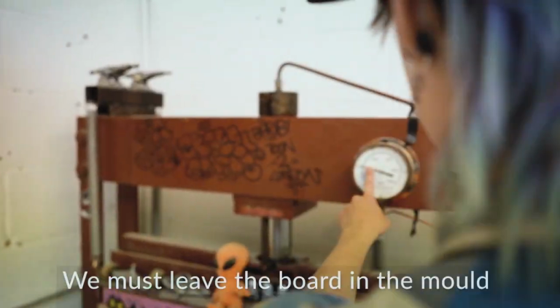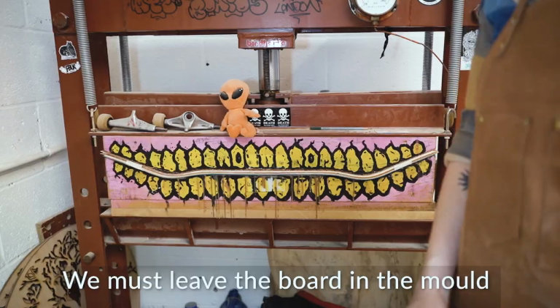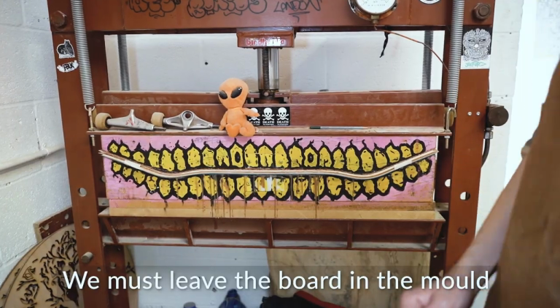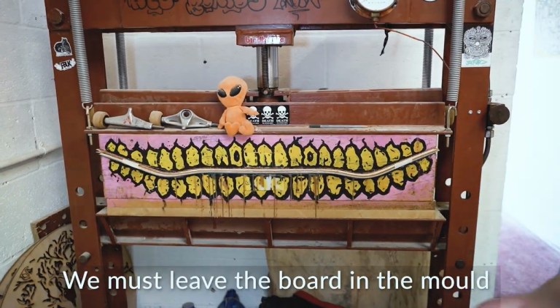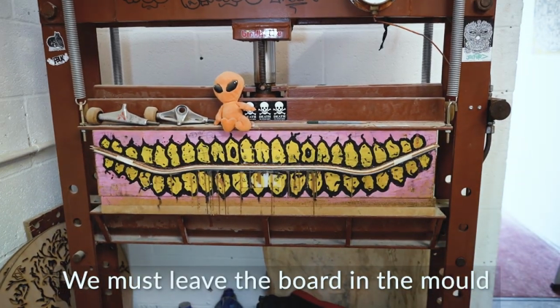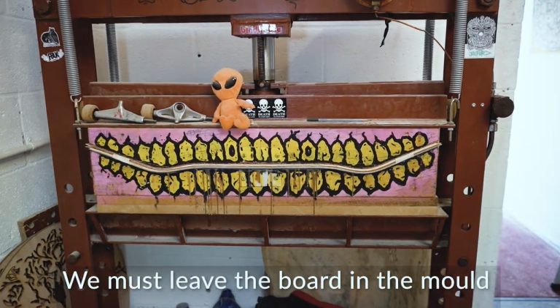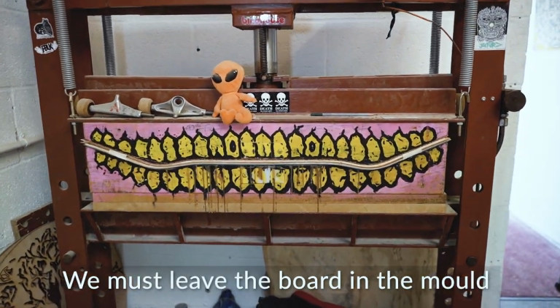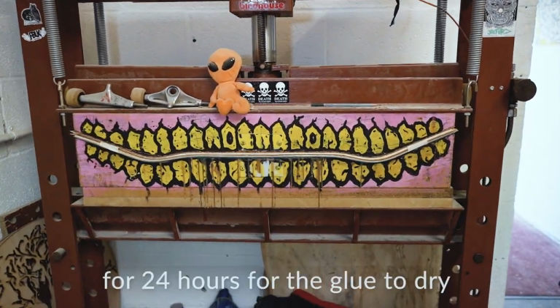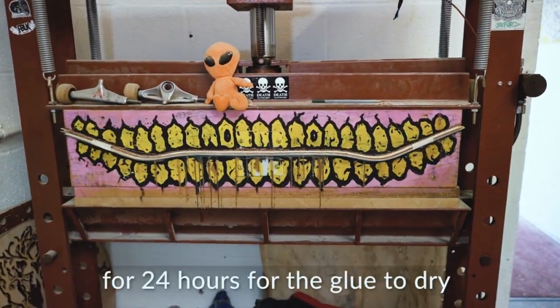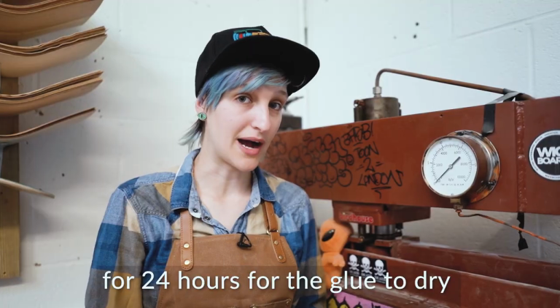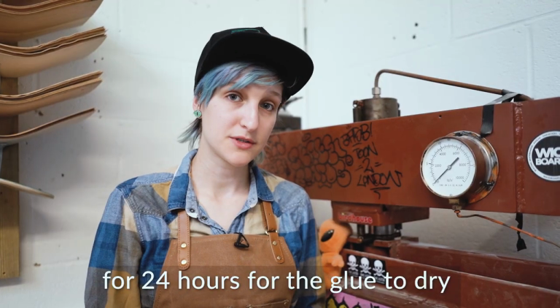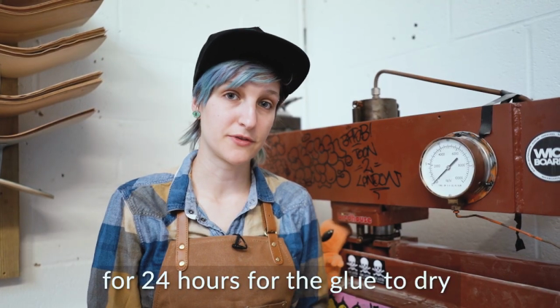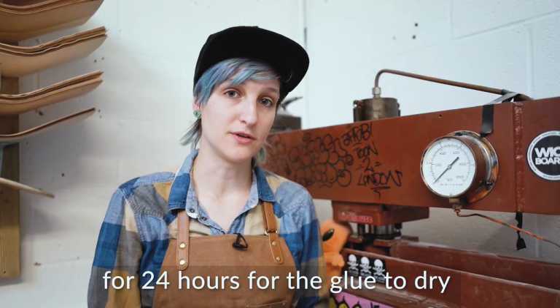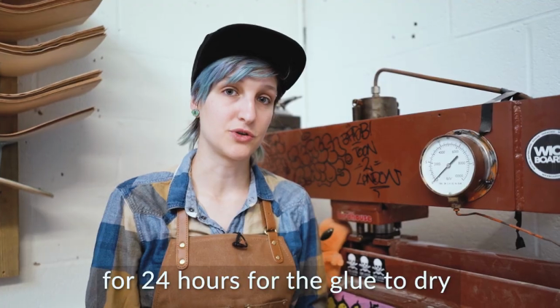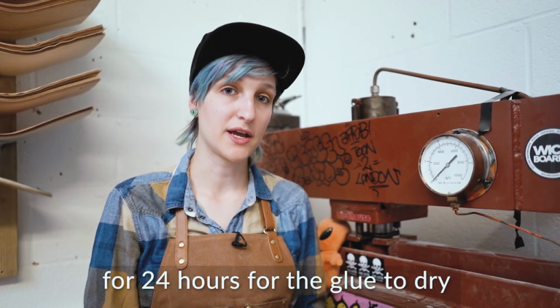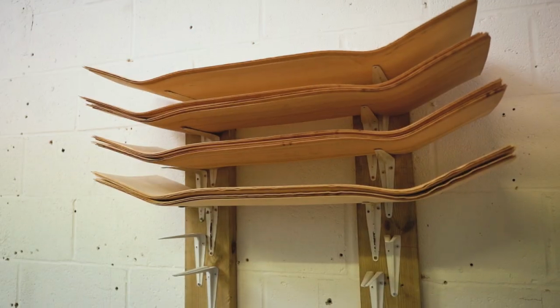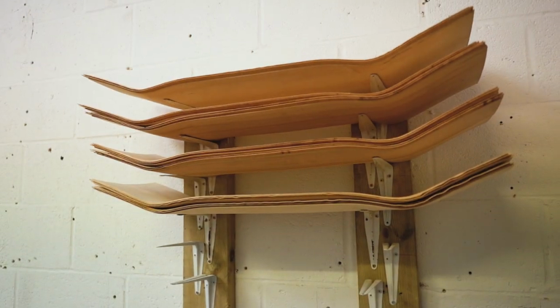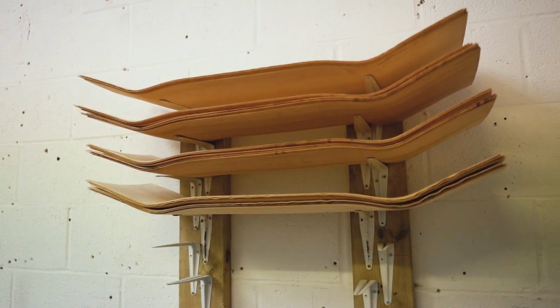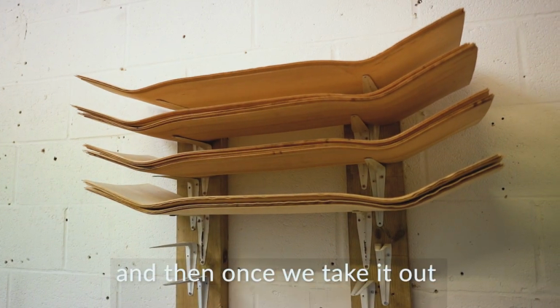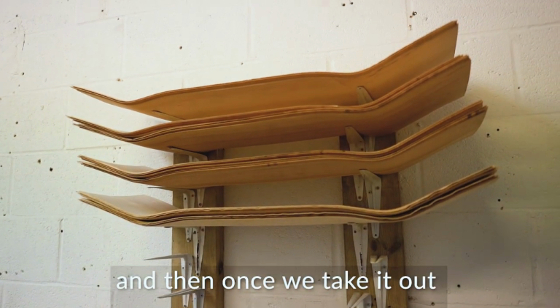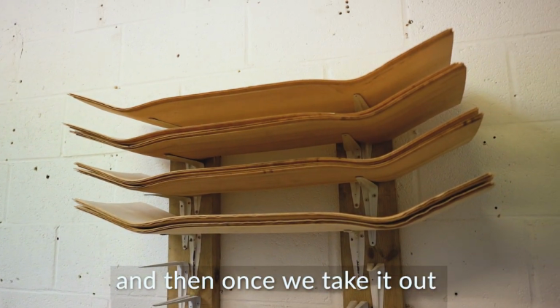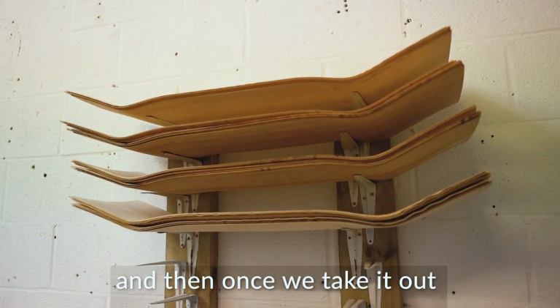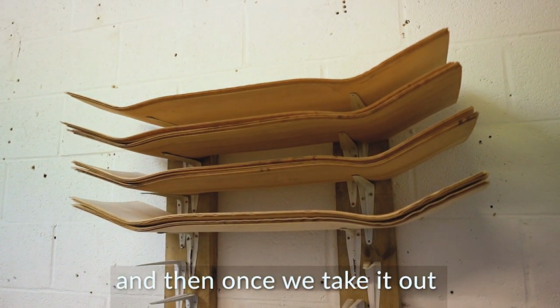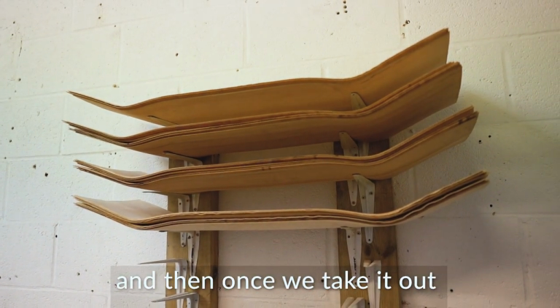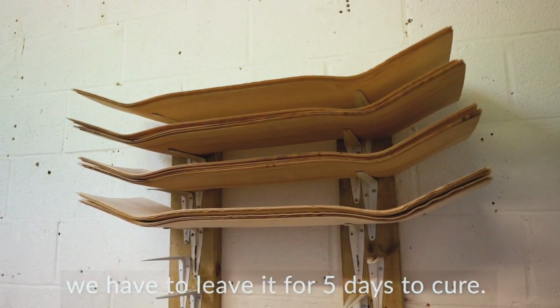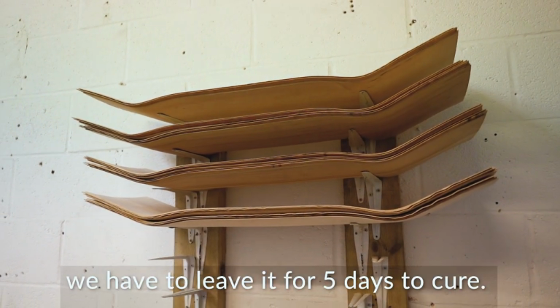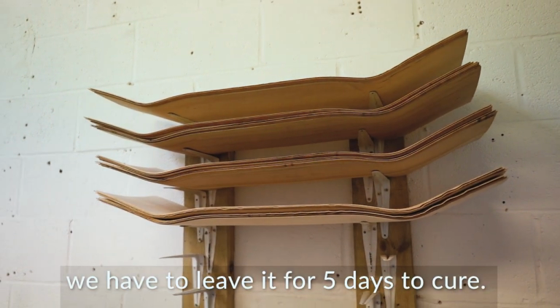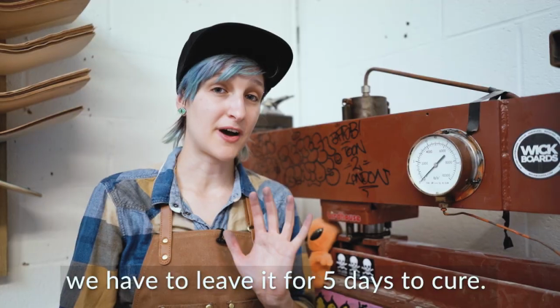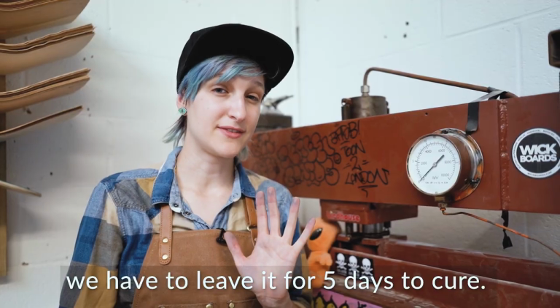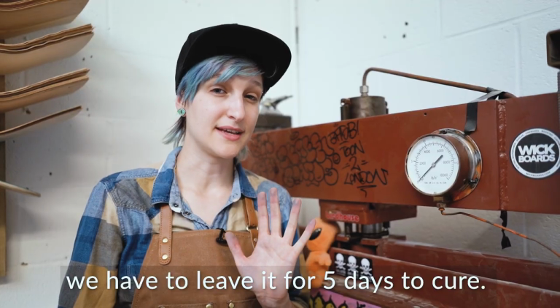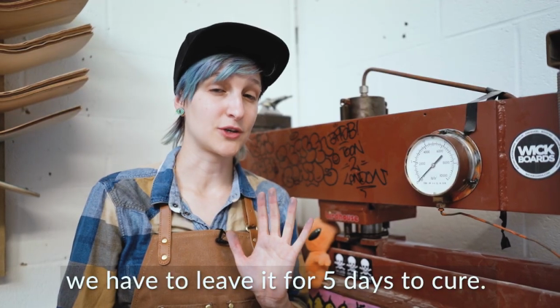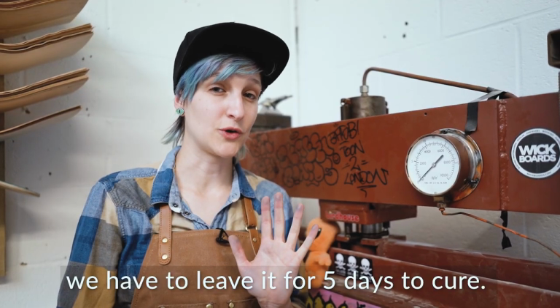We must leave the board in the mould for 24 hours for the glue to dry. And then, once we take it out, we have to leave it for 5 days to cure.